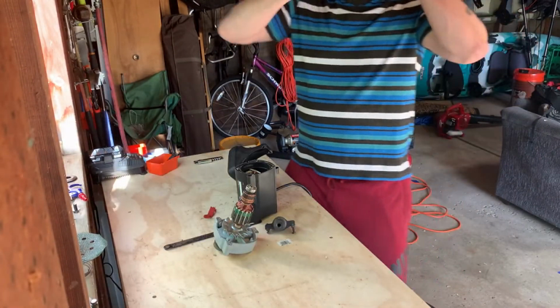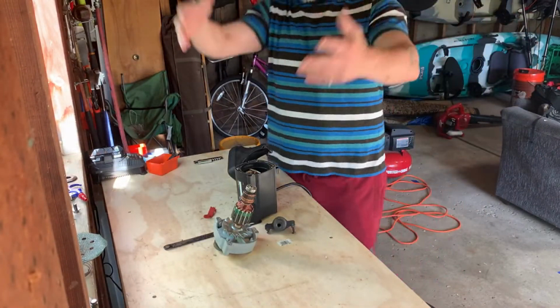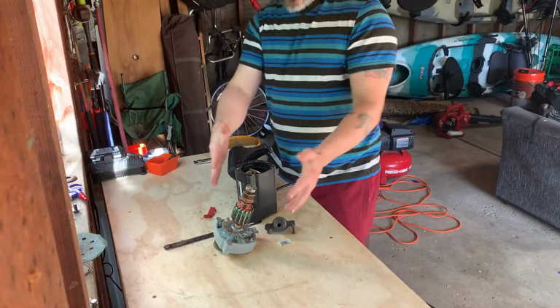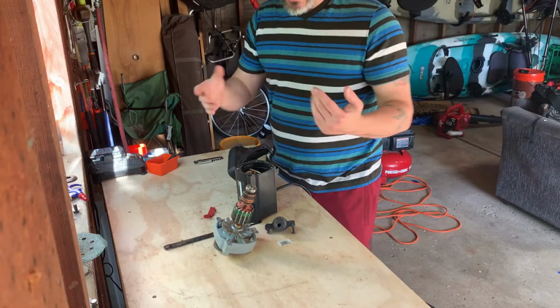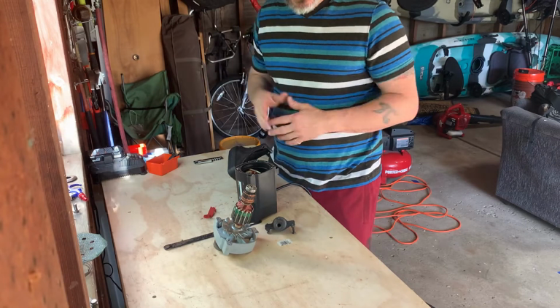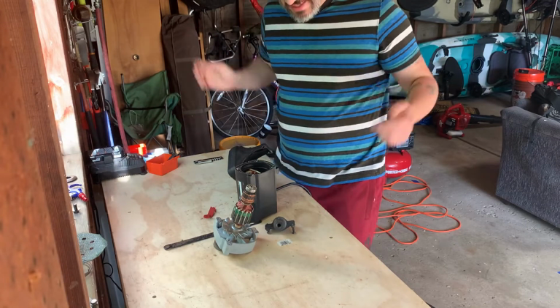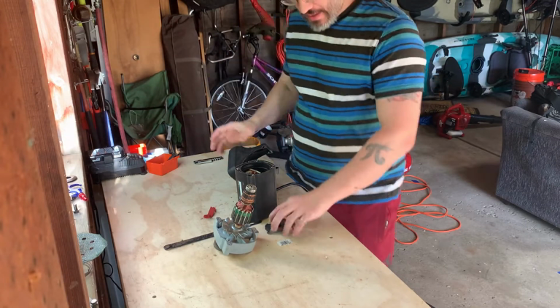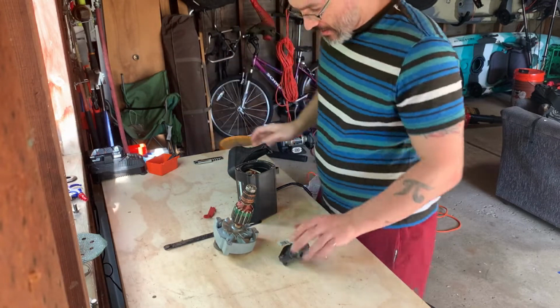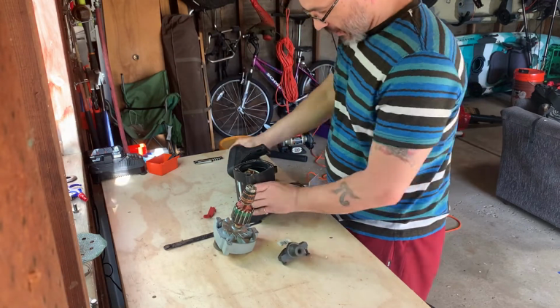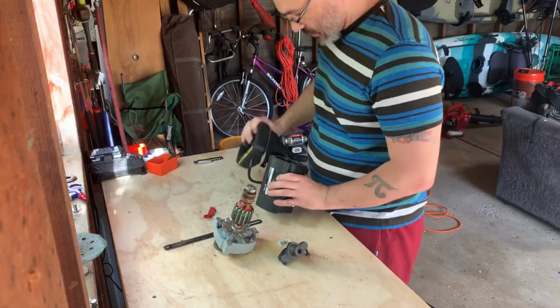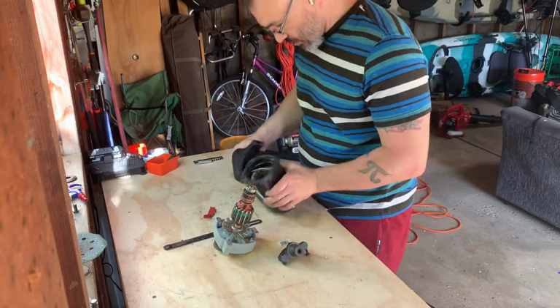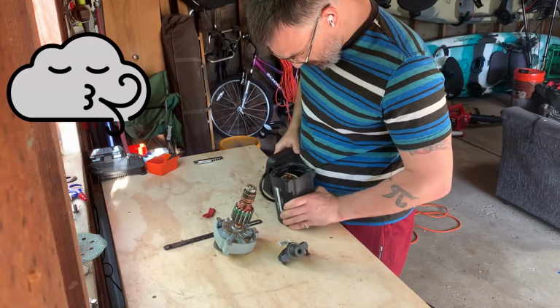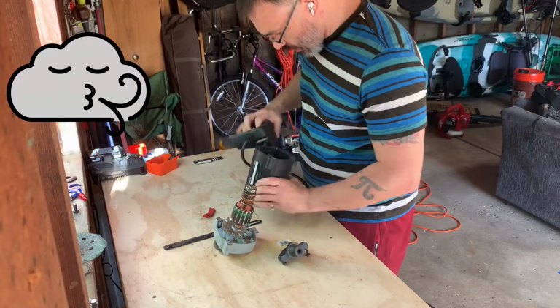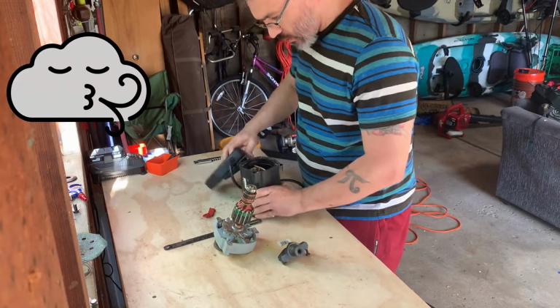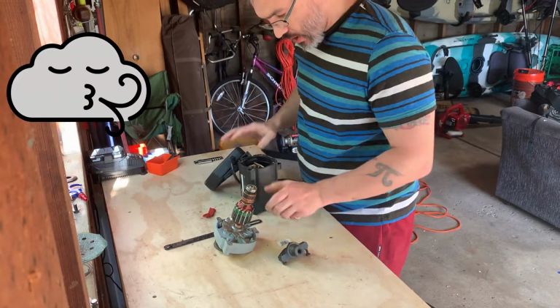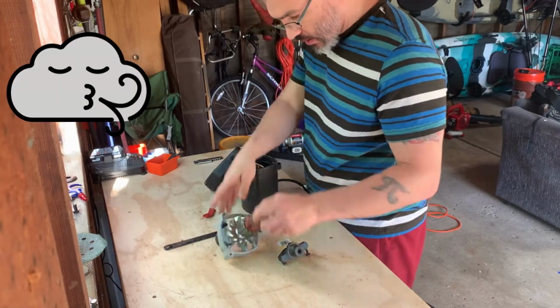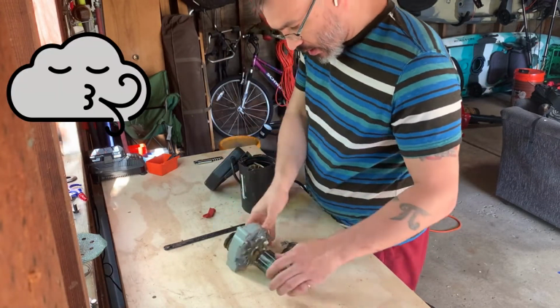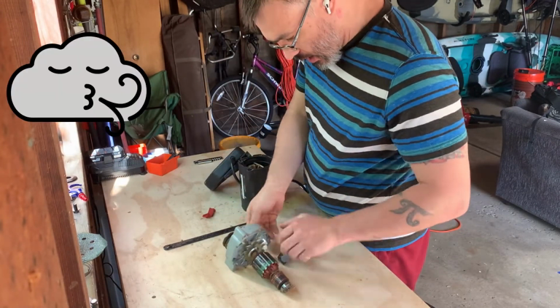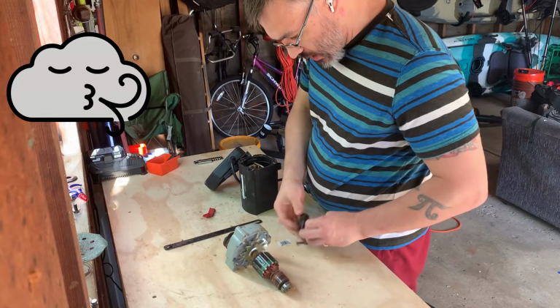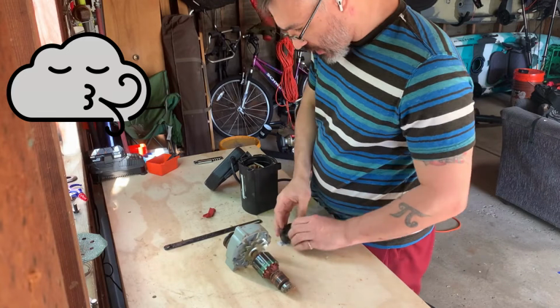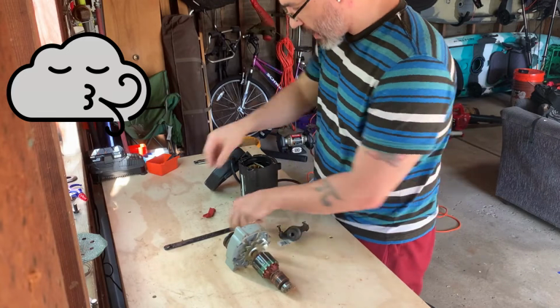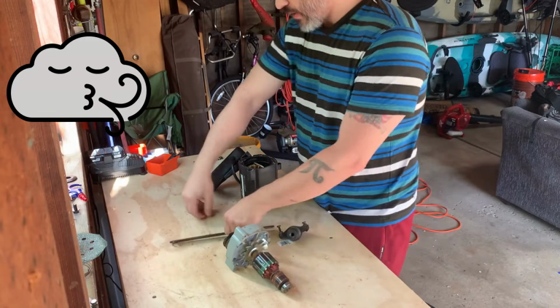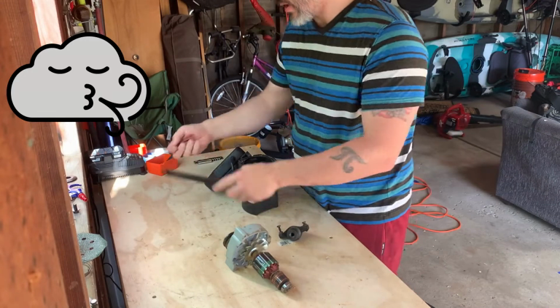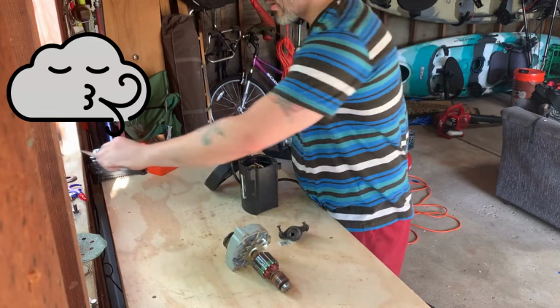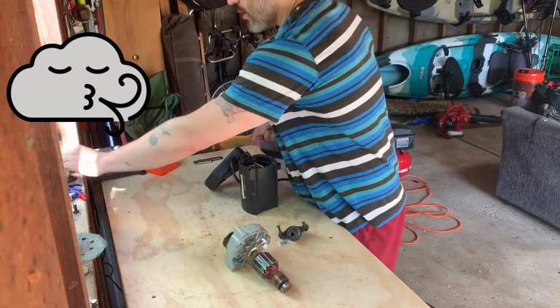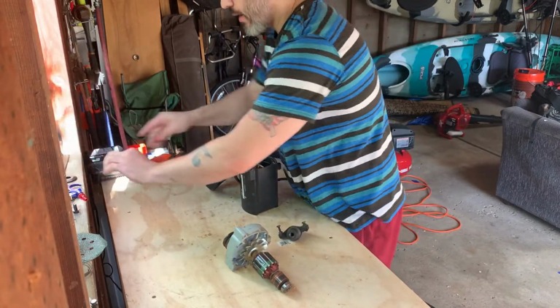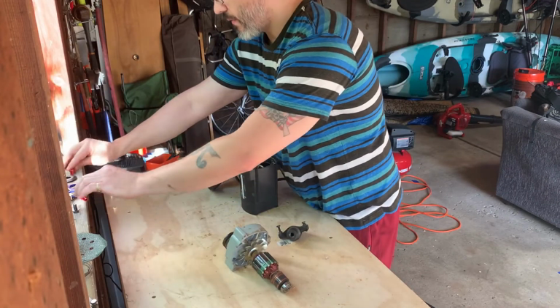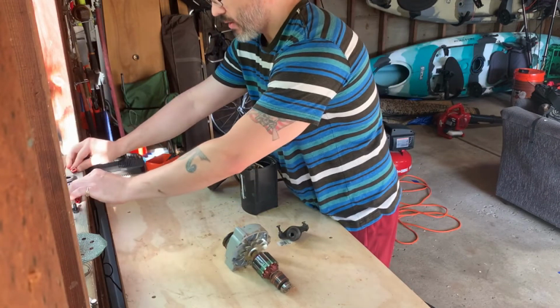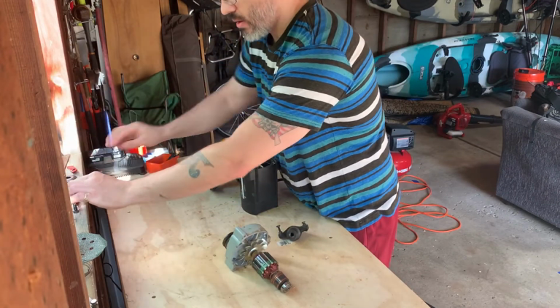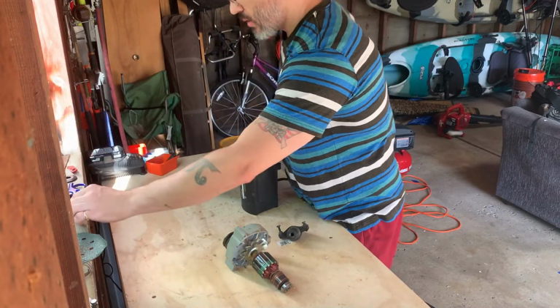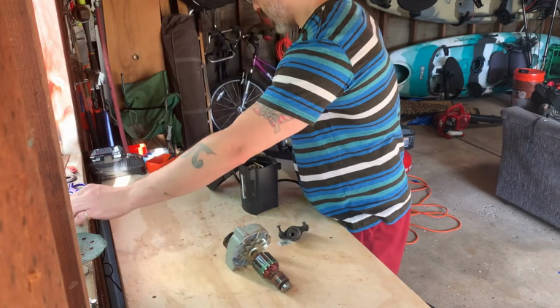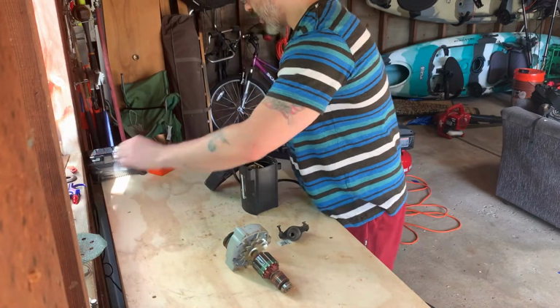There, now that we're all clean, let's begin. I'm going to start with just blowing everything off with the blow gun.